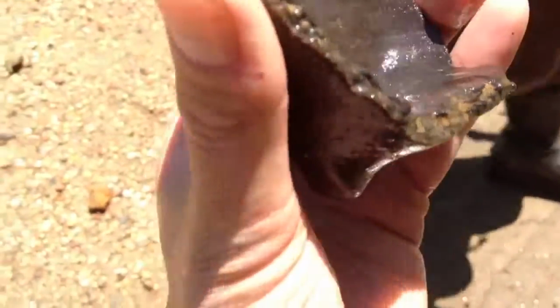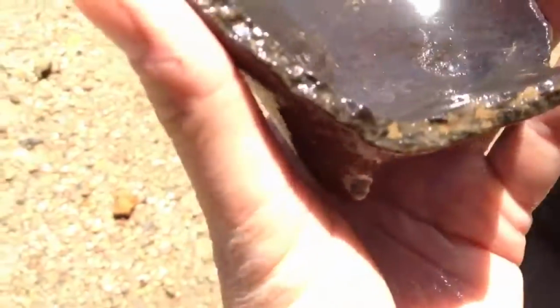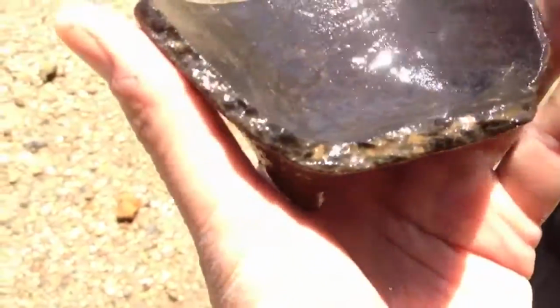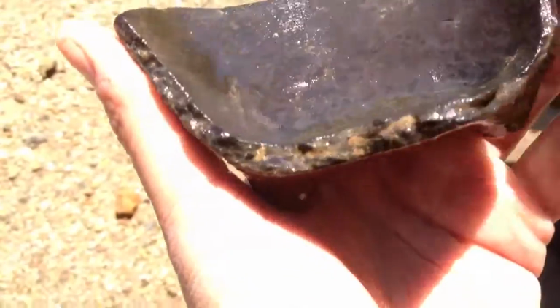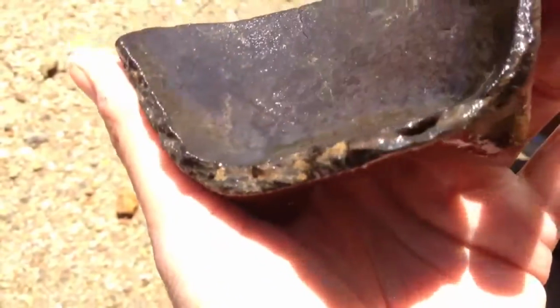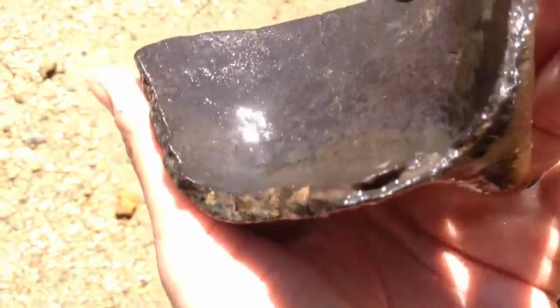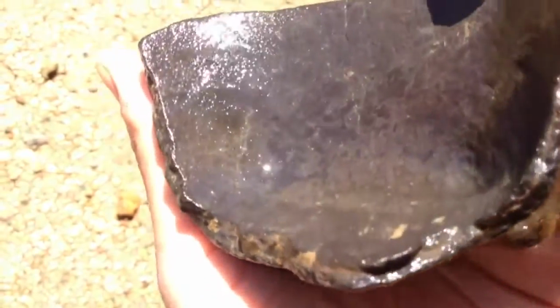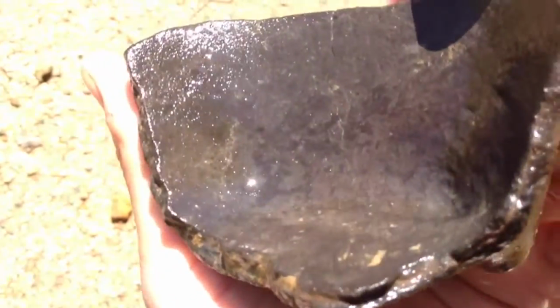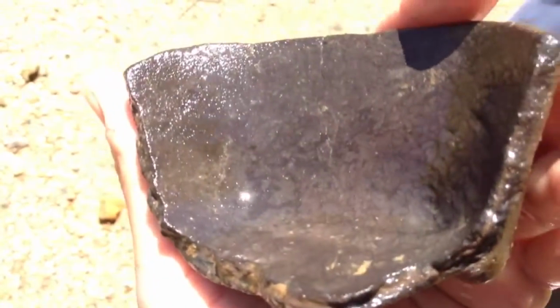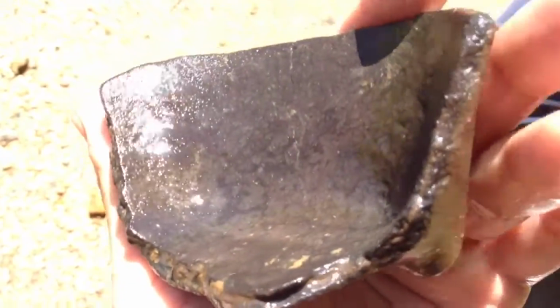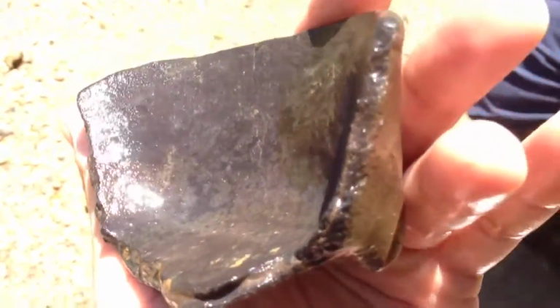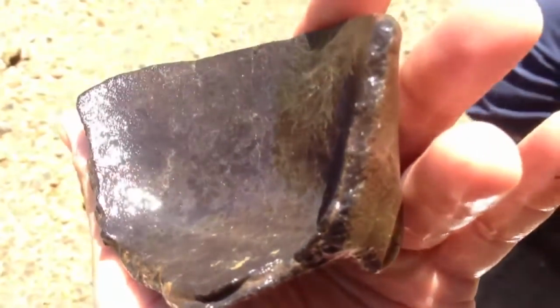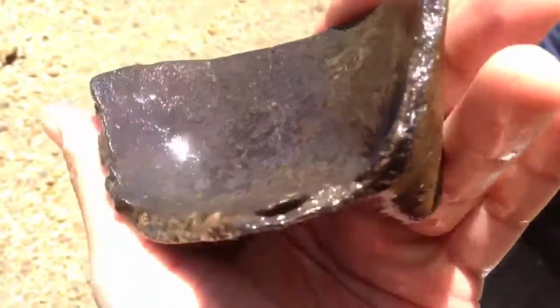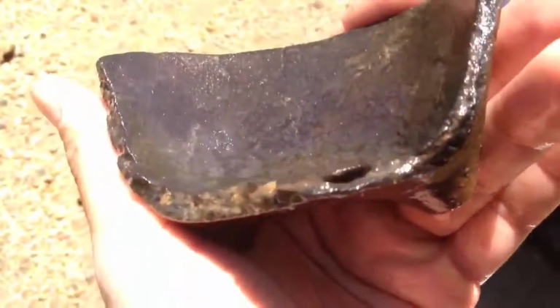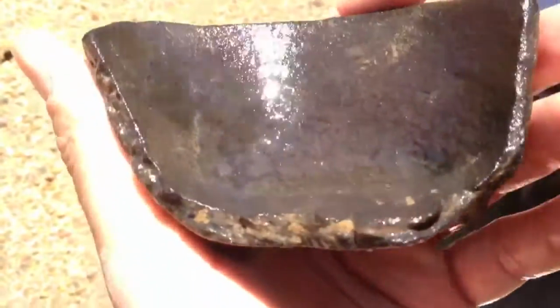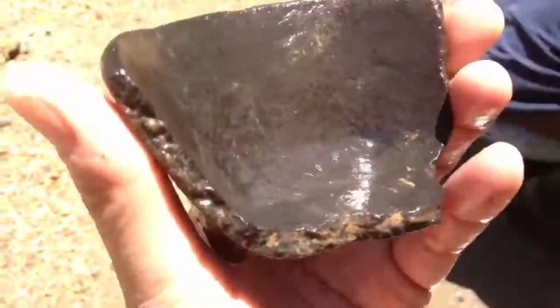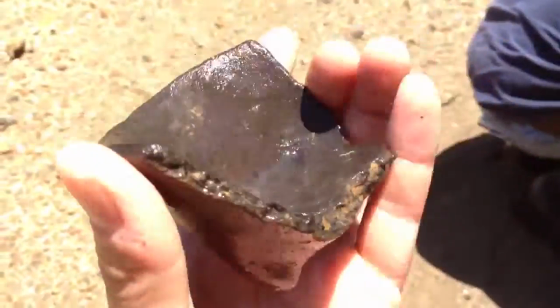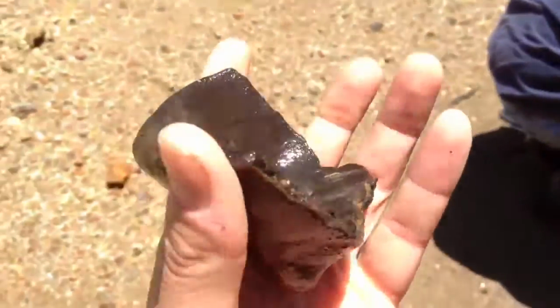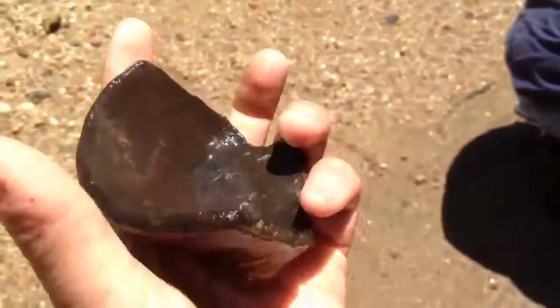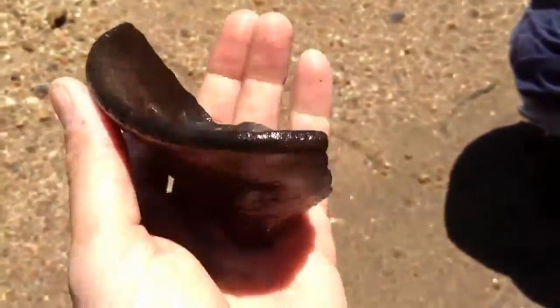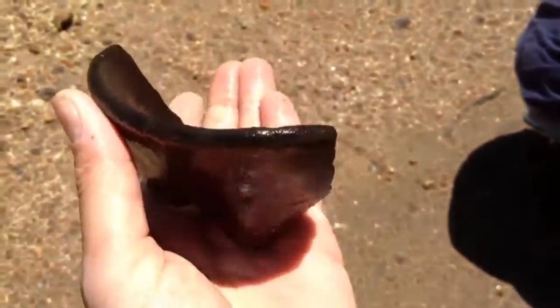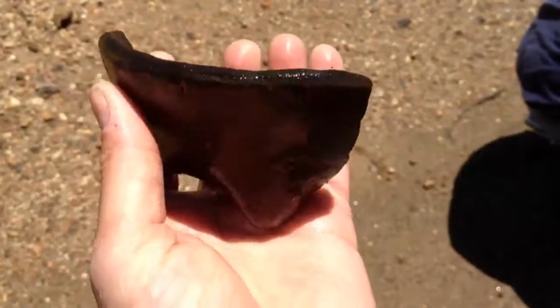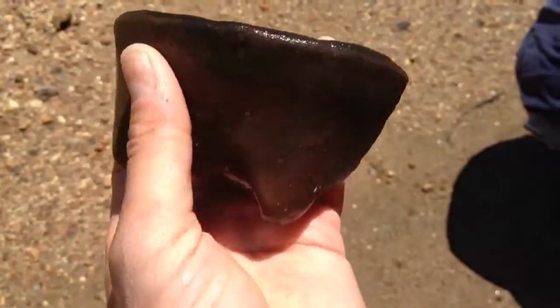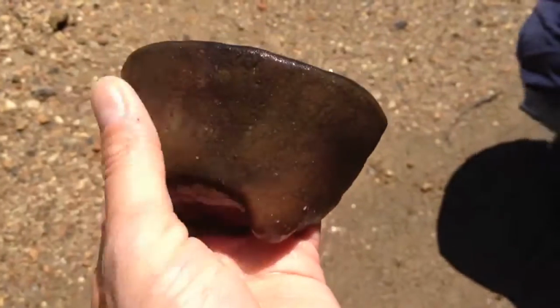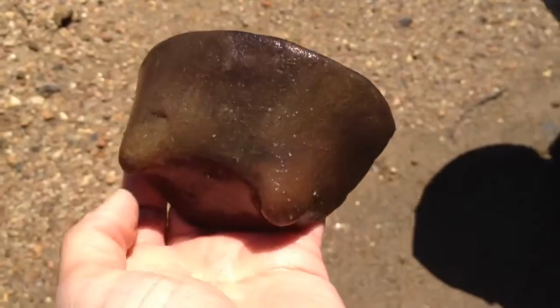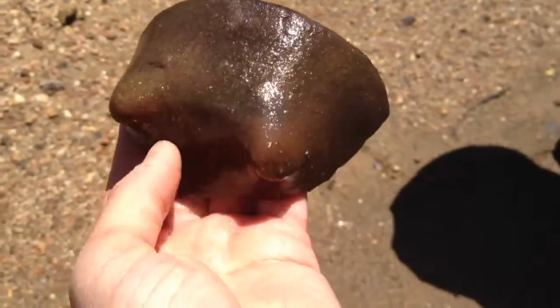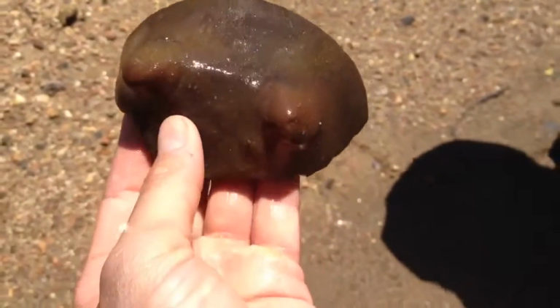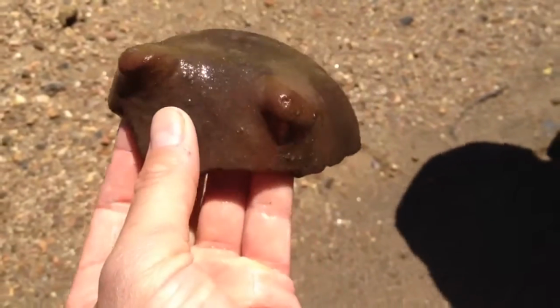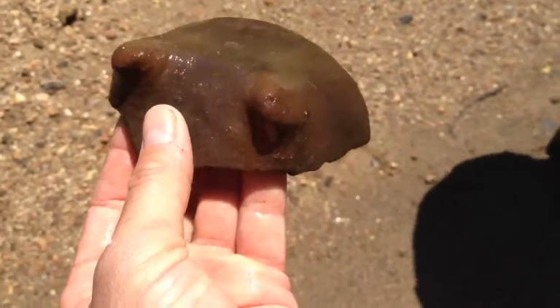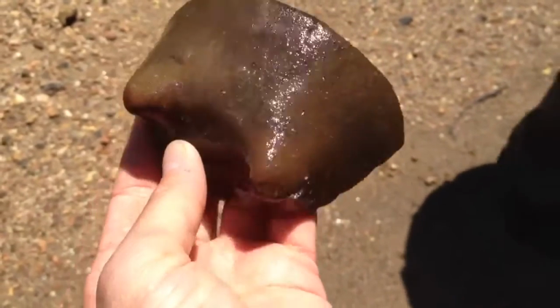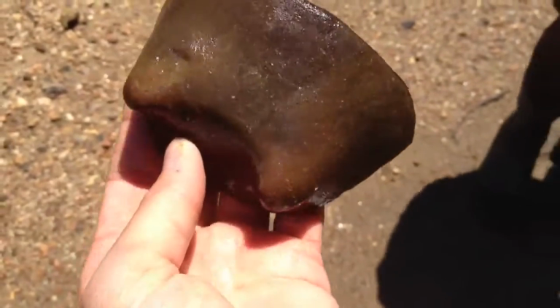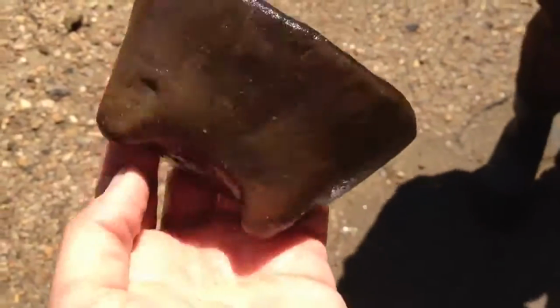Doesn't look like it's too recently broken. Man, crazy cool.